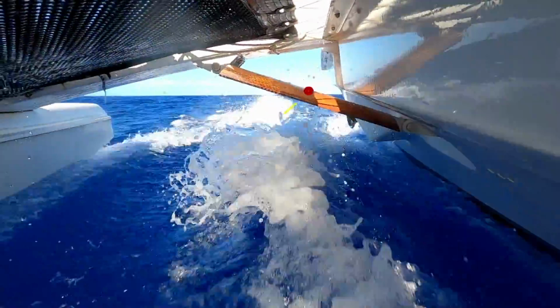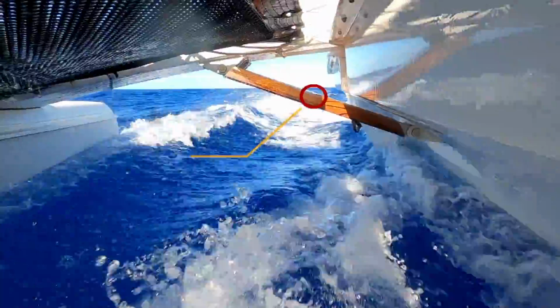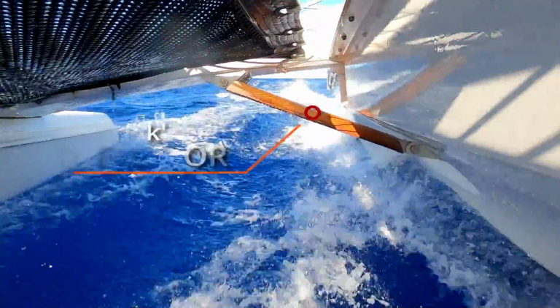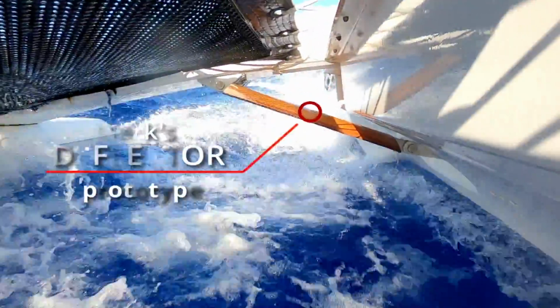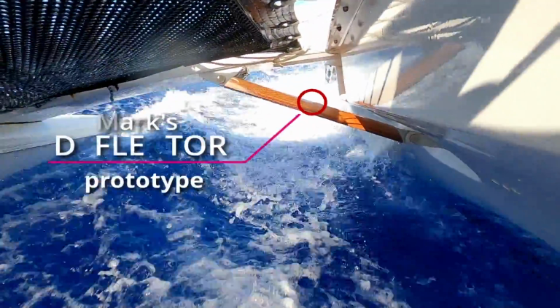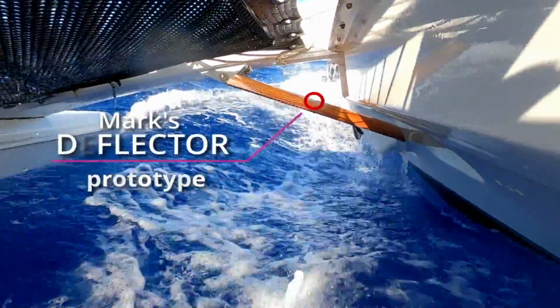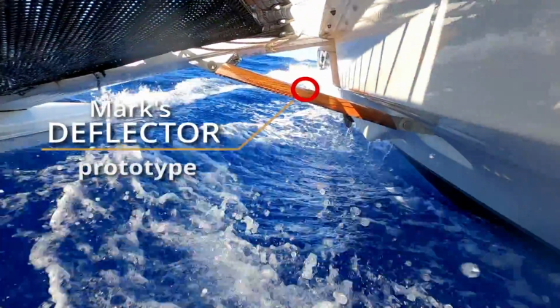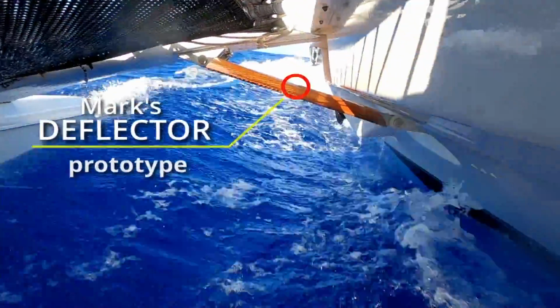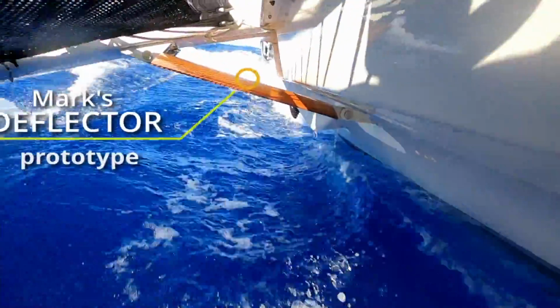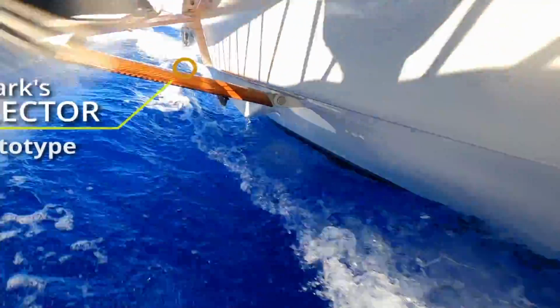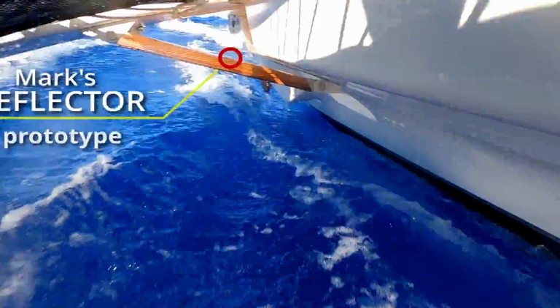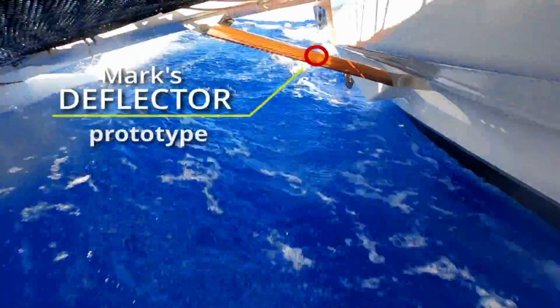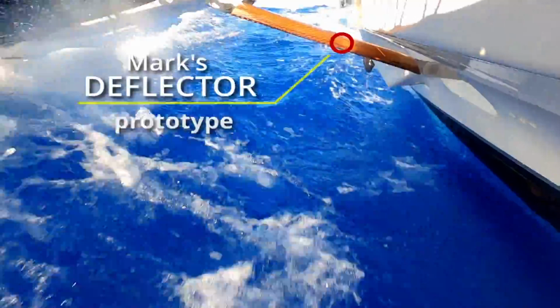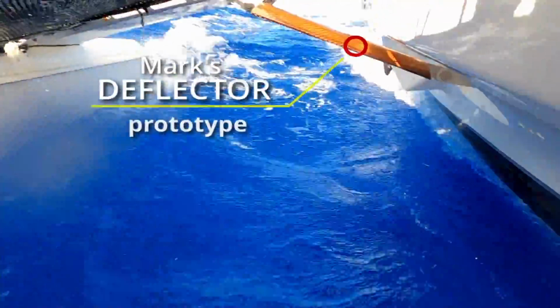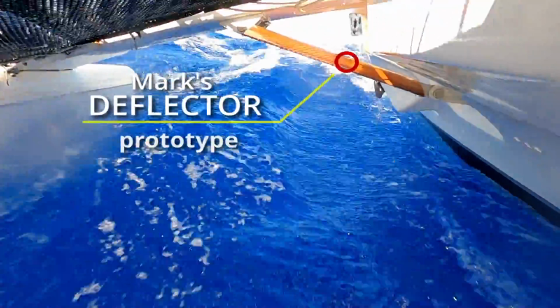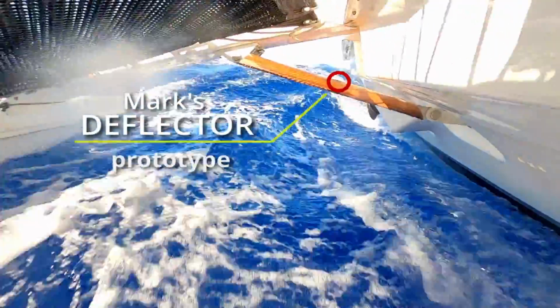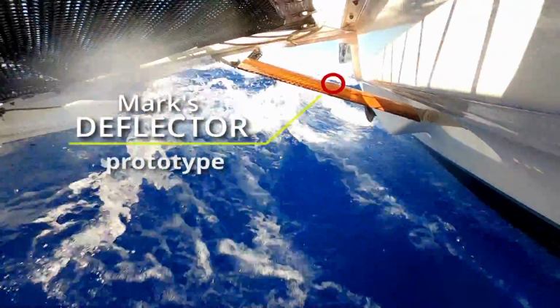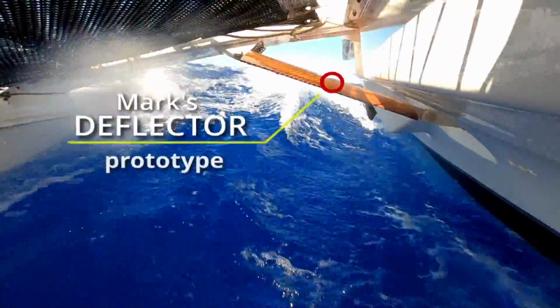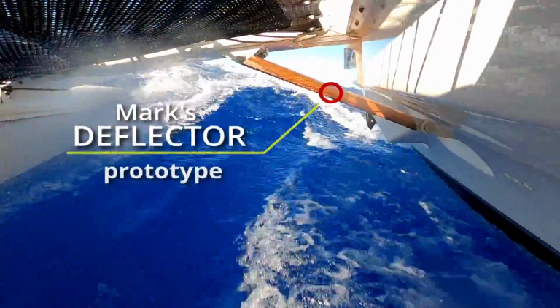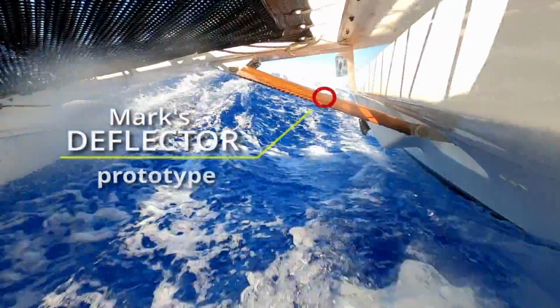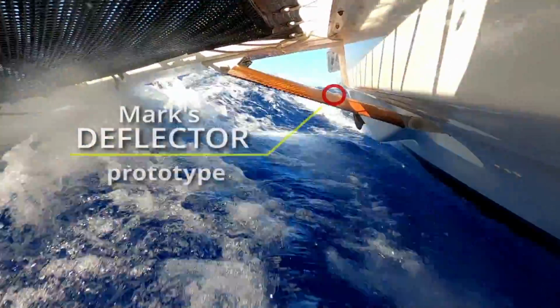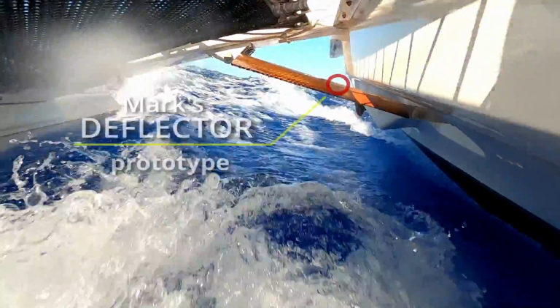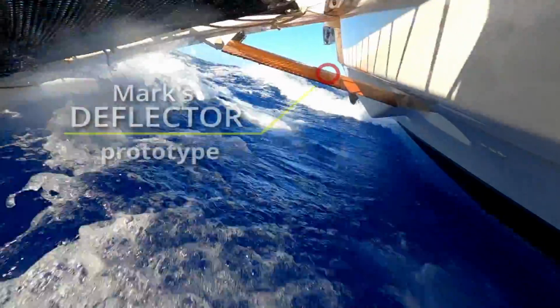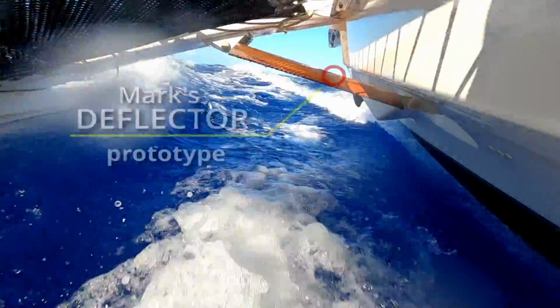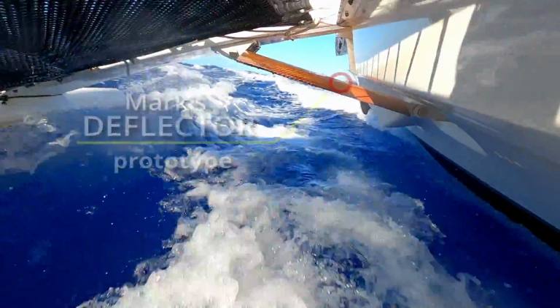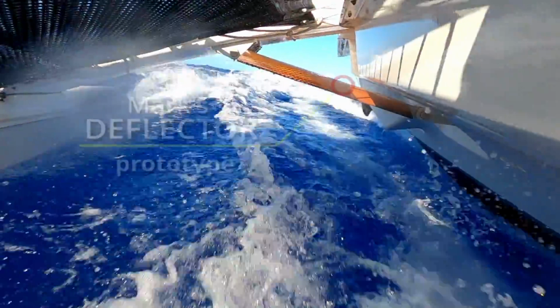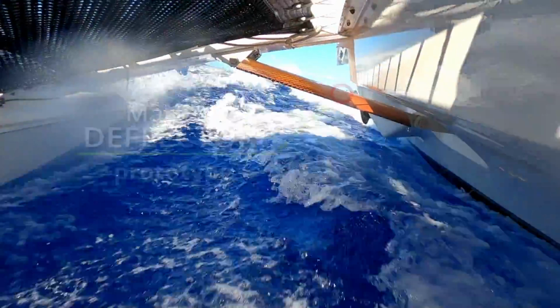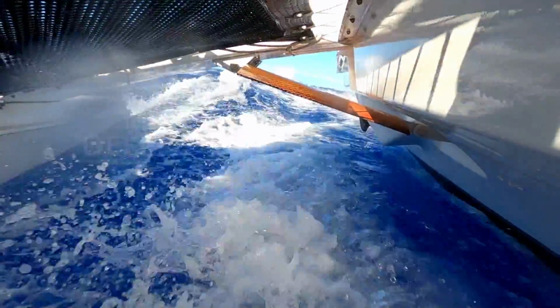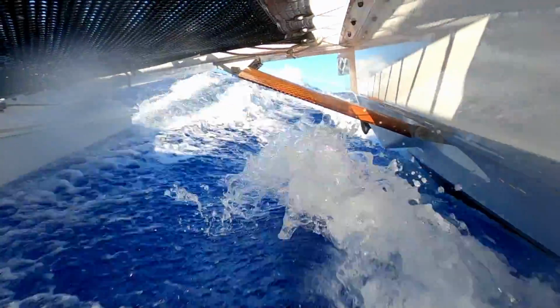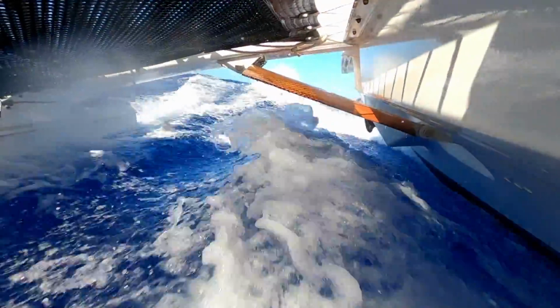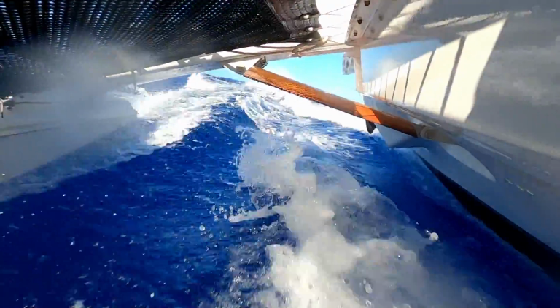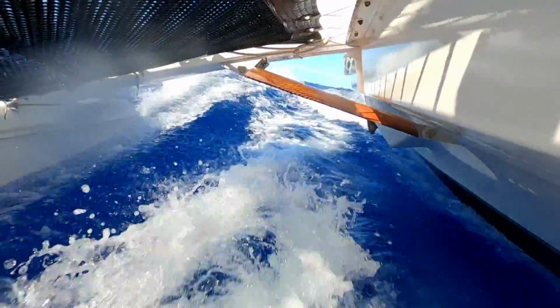The under-tramp visuals that you're seeing here are of the deflector prototype. The finished version was built from epoxy-coated Meranti, which is a BS-1088-grade African mahogany ply, and it was finished with an all-grip paint.